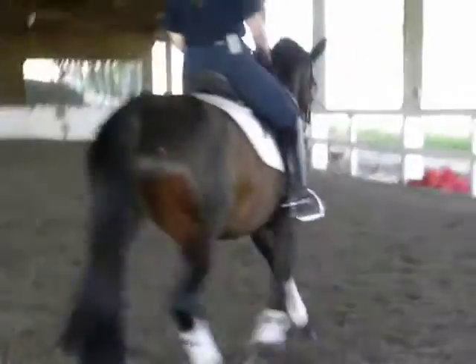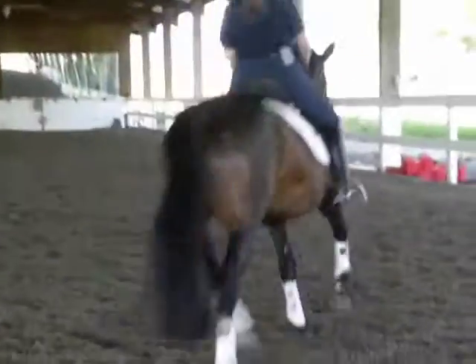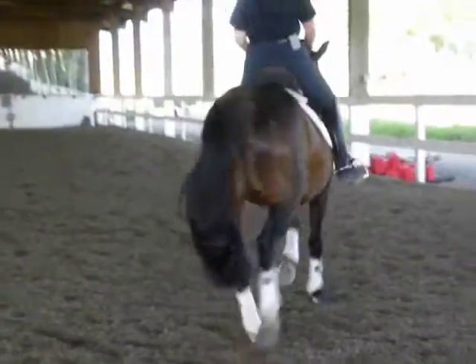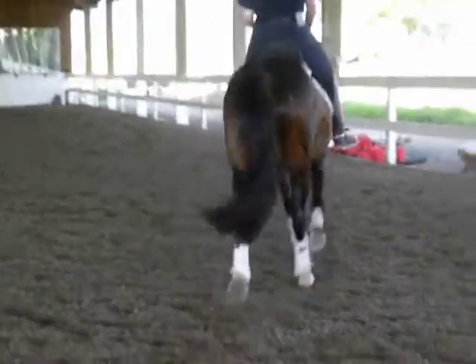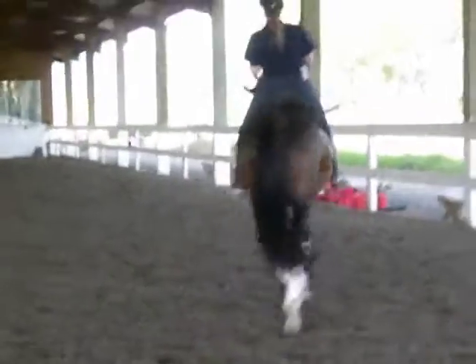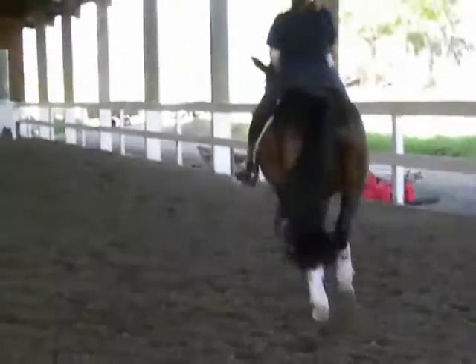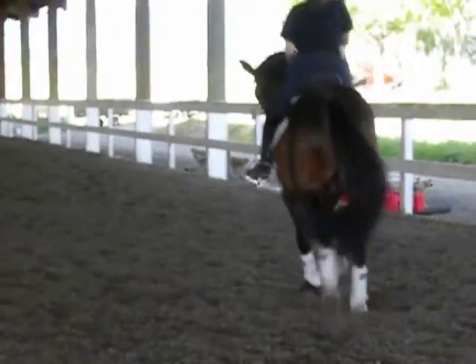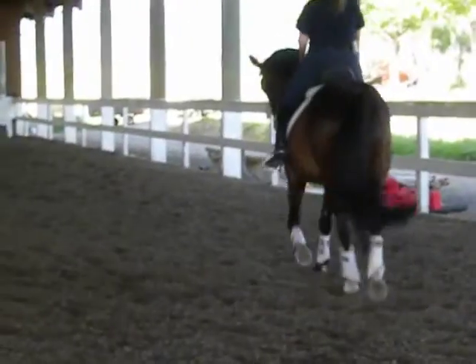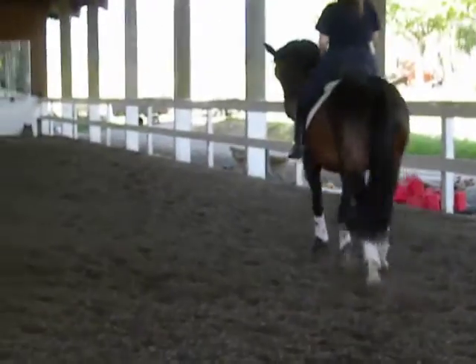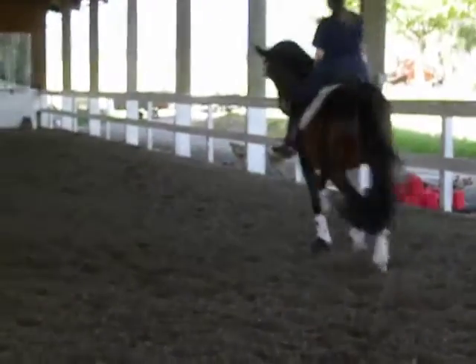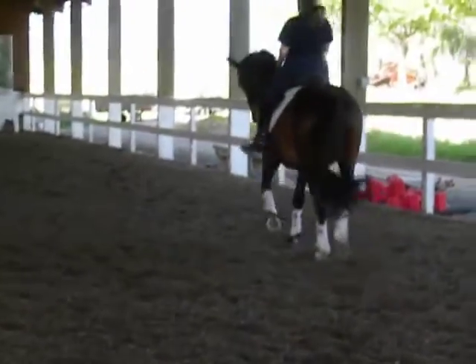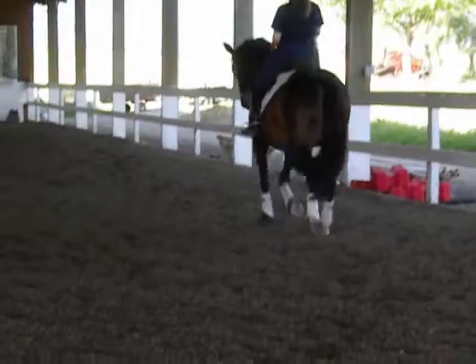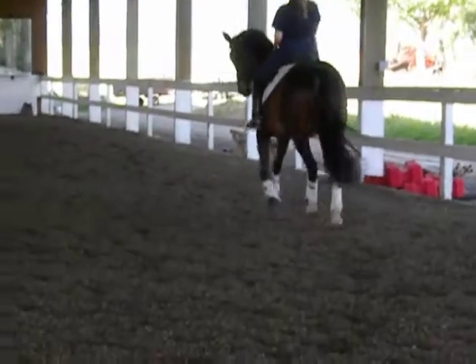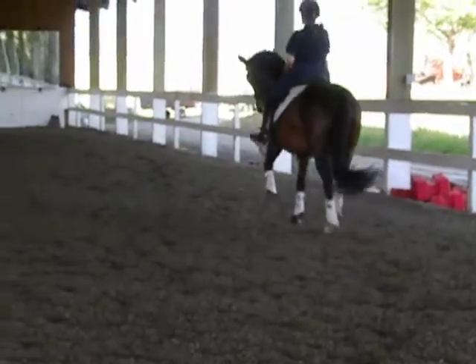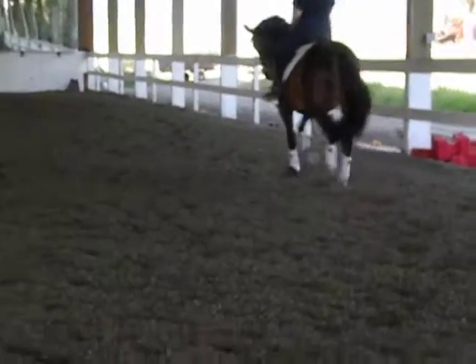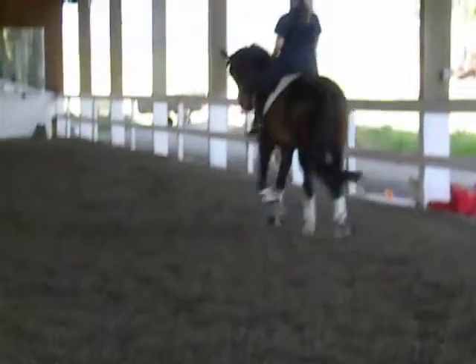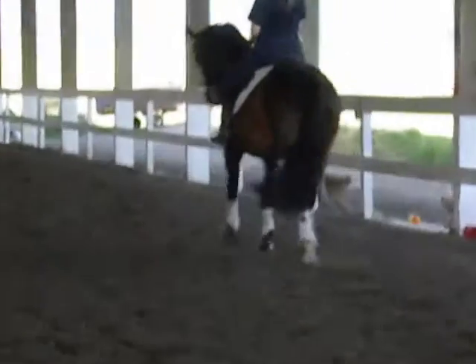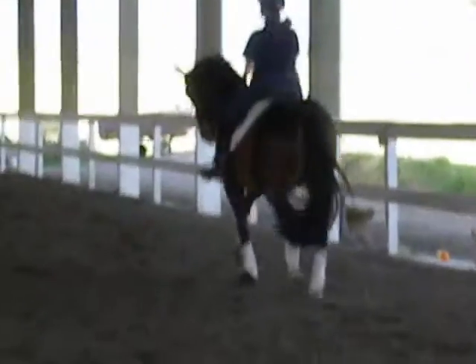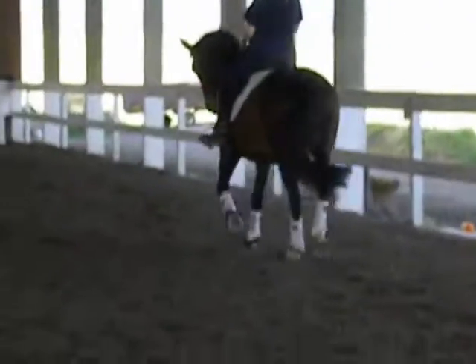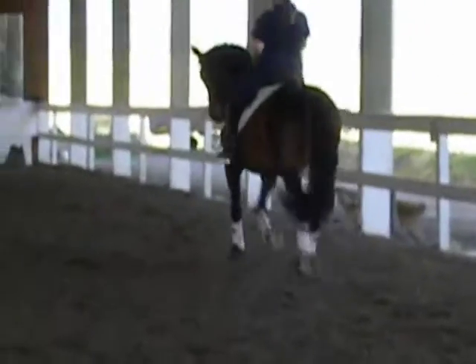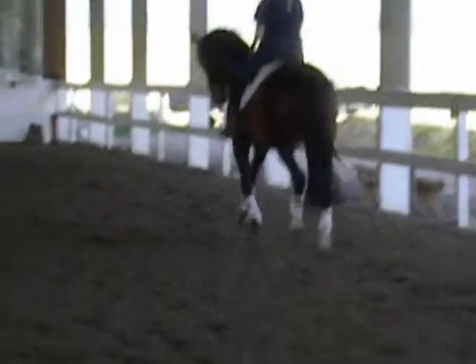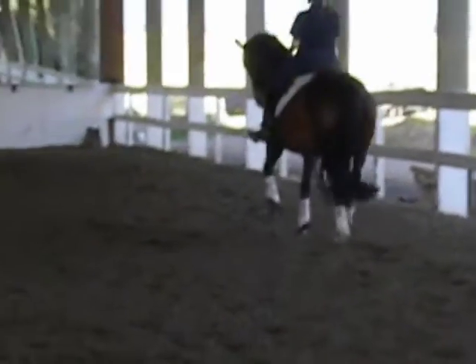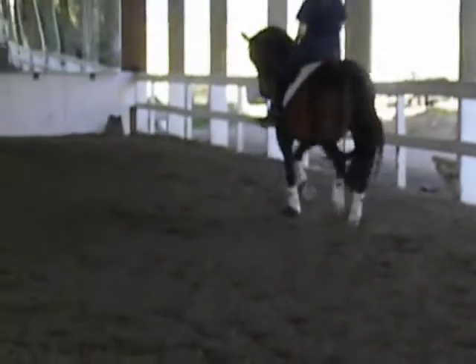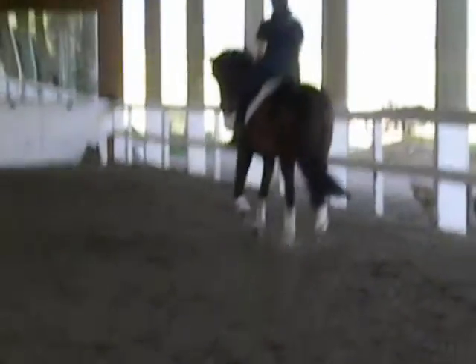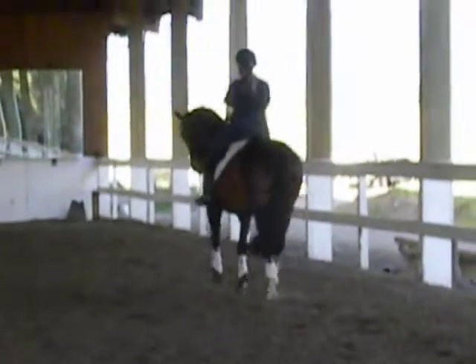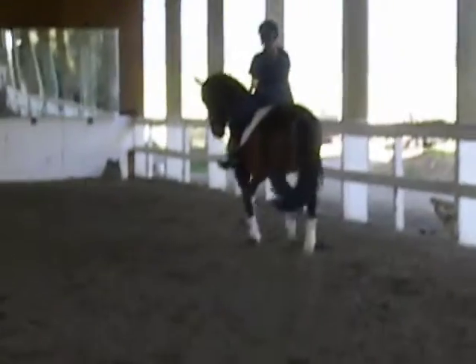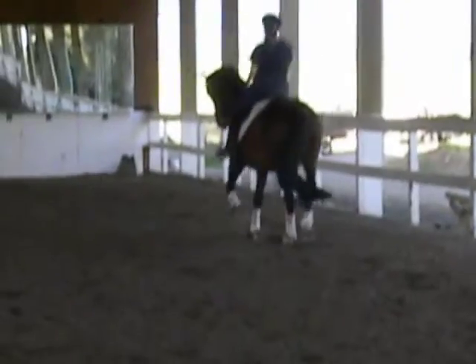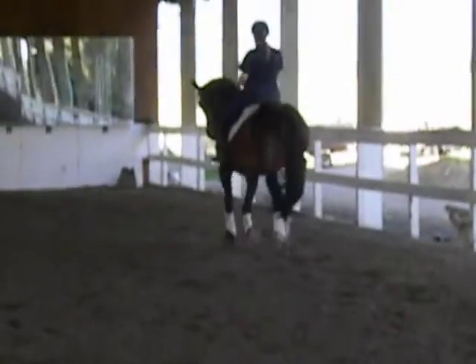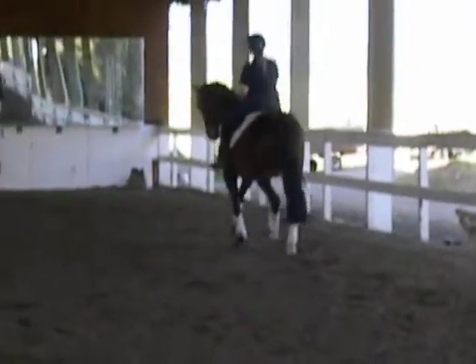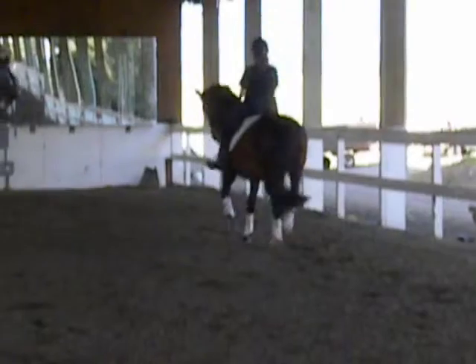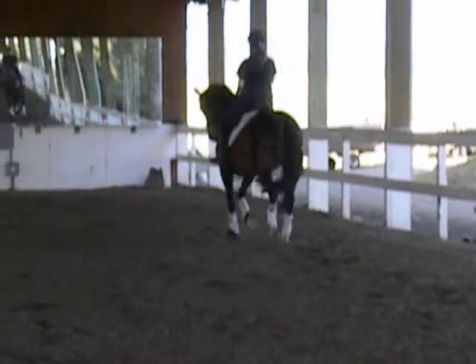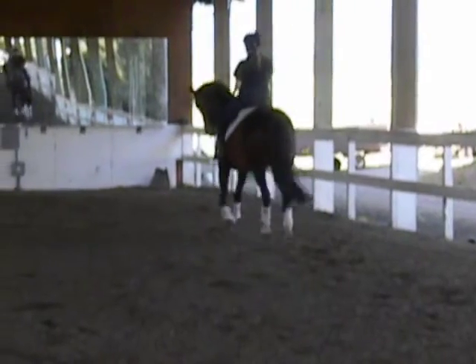Little shoulder-in. Really keep thinking of keeping the shoulders in front of you. Really turning in front of you, up ahead of you. Every step — shoulders up in front of you, in front of you.